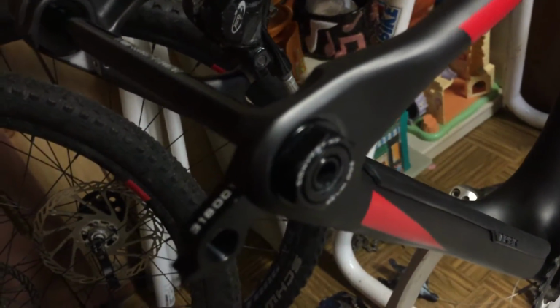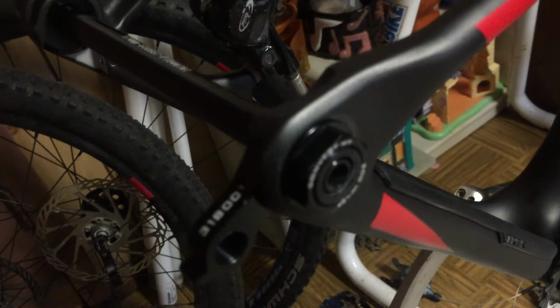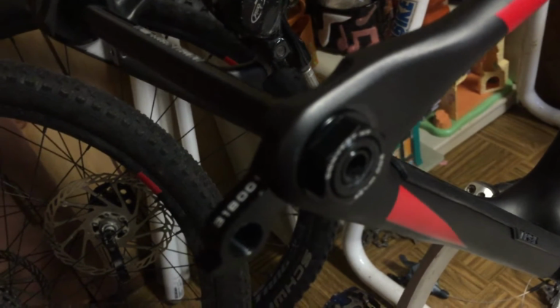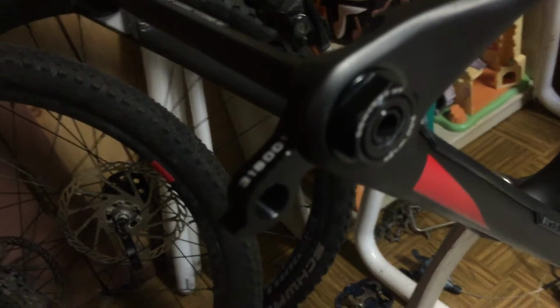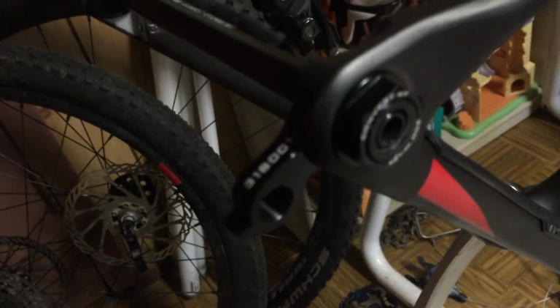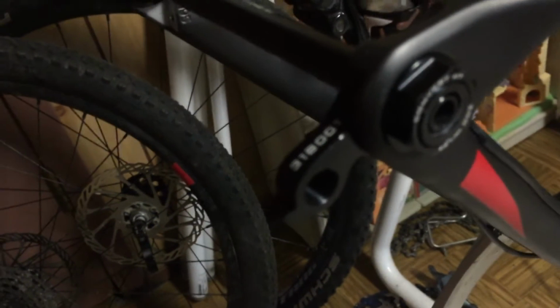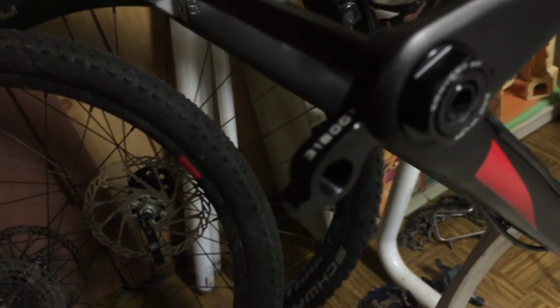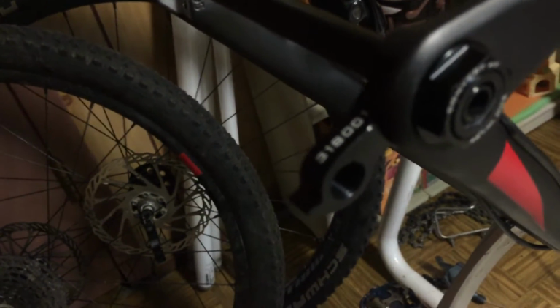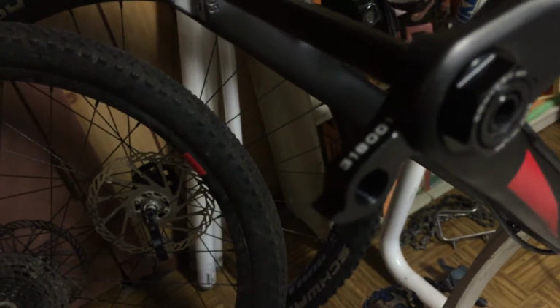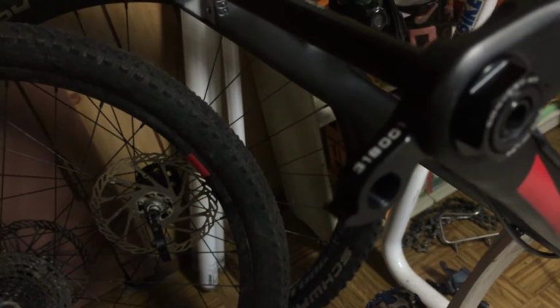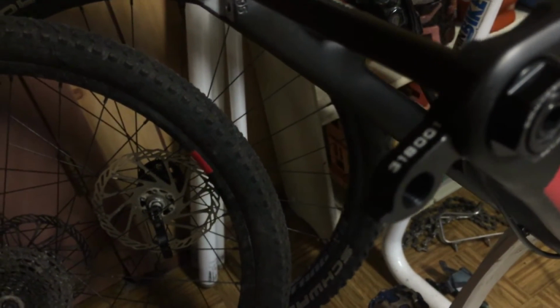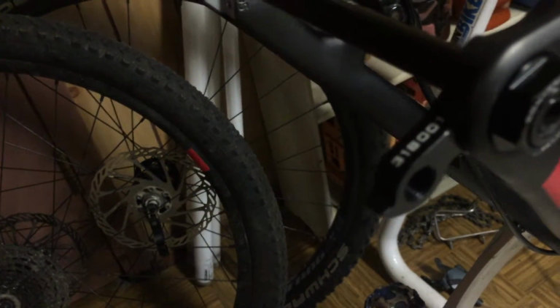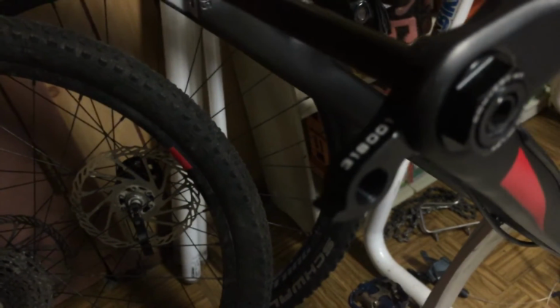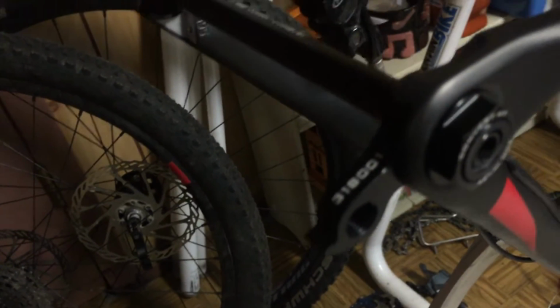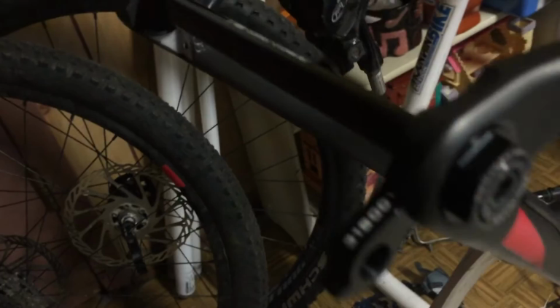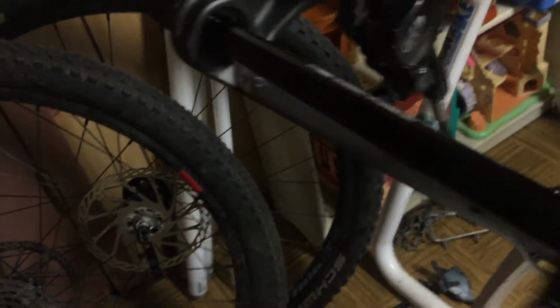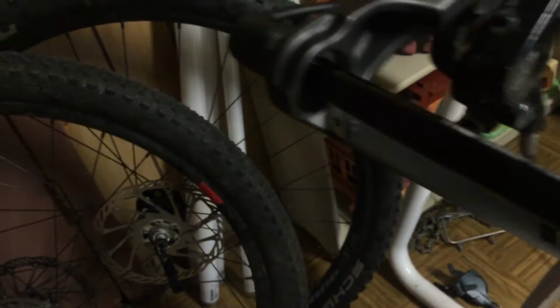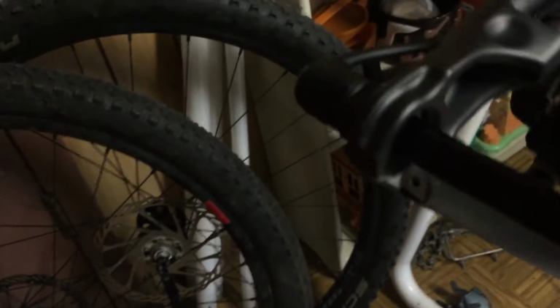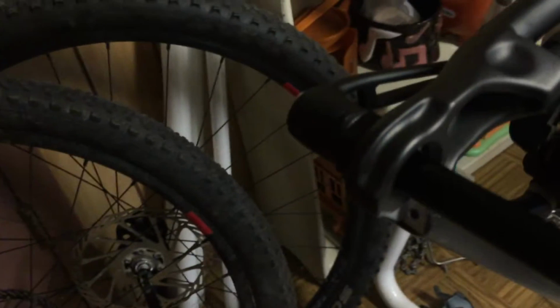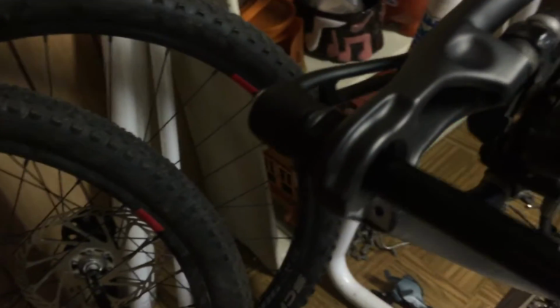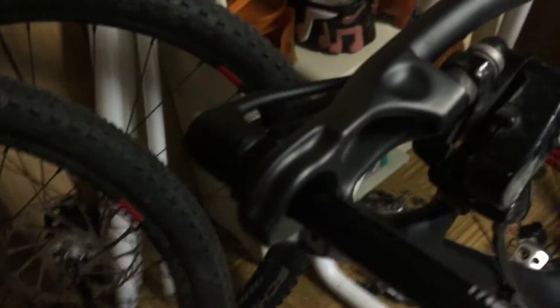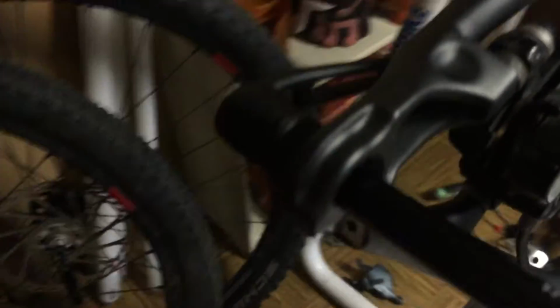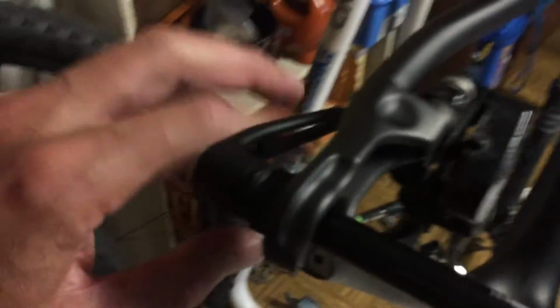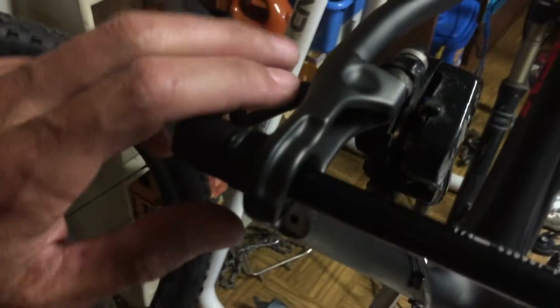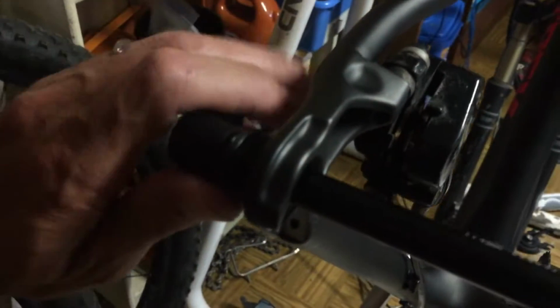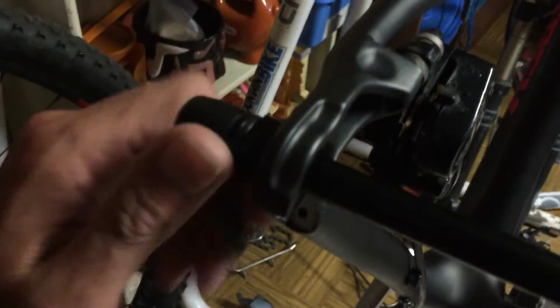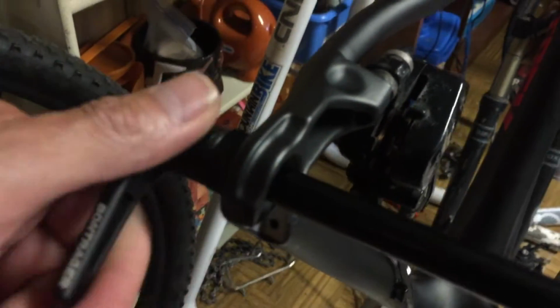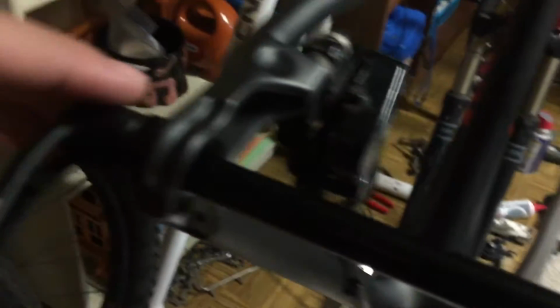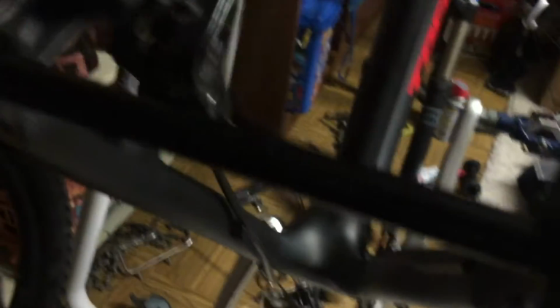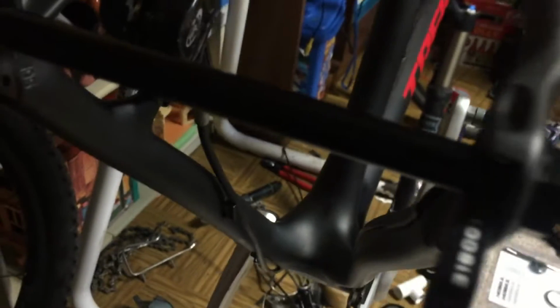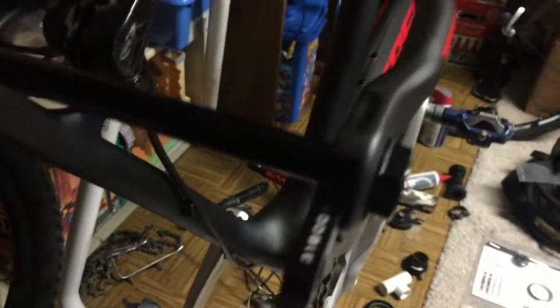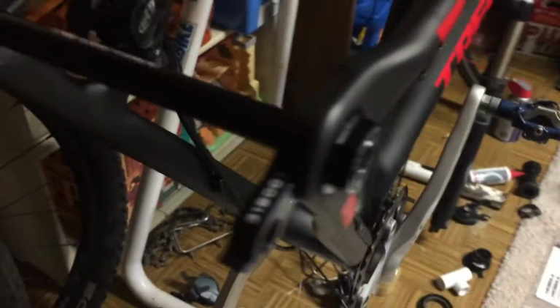Trek calls these closed convert thru axle dropouts, and there's the thru axle. The thru axle is really awesome if you have wheels set up for it.